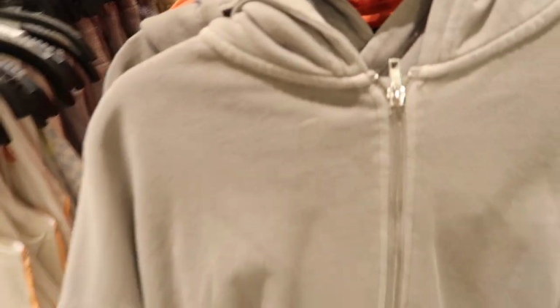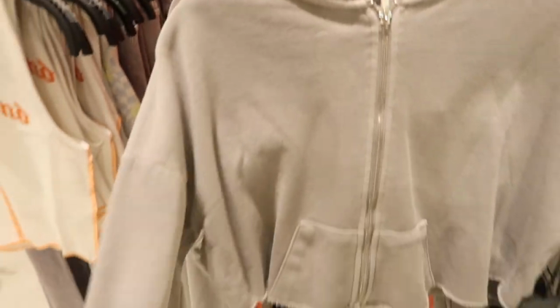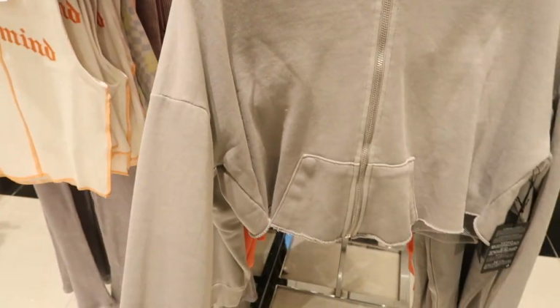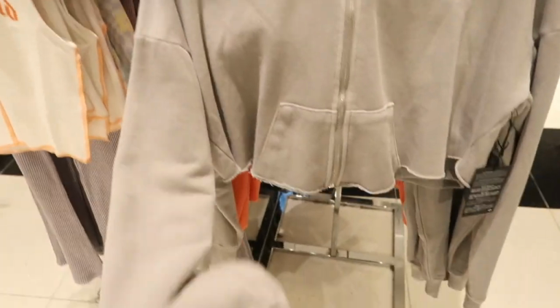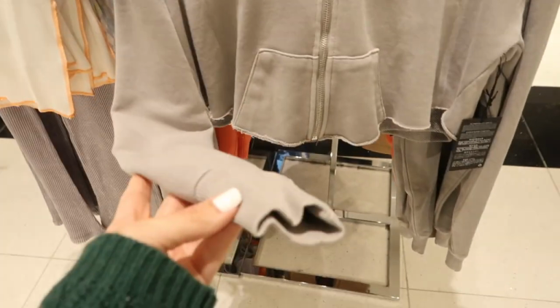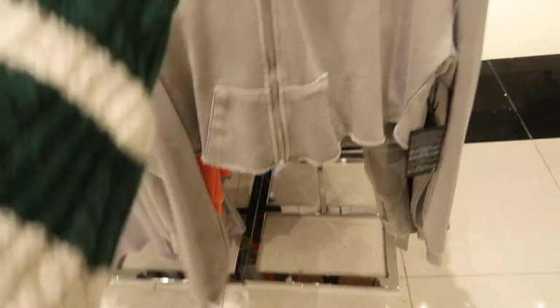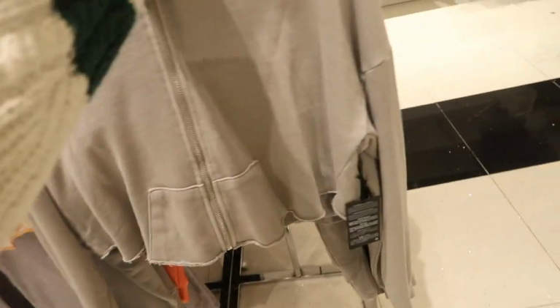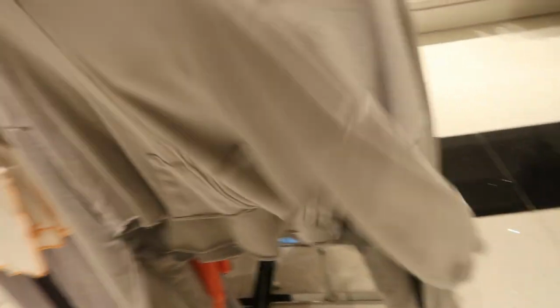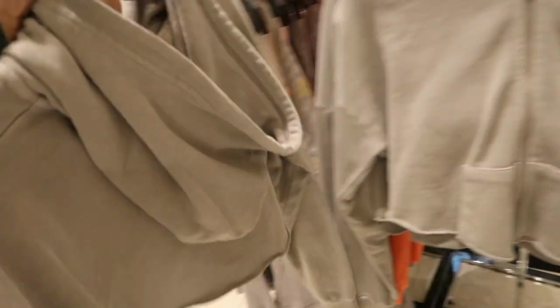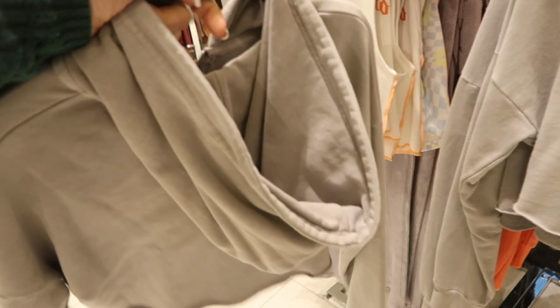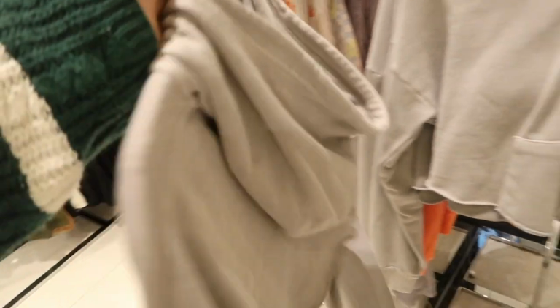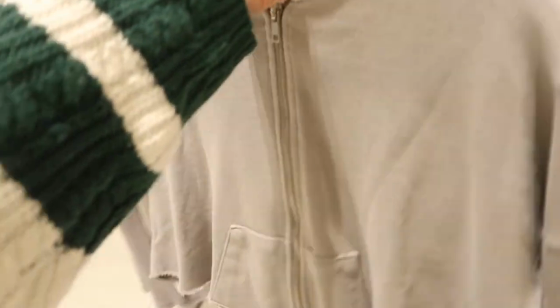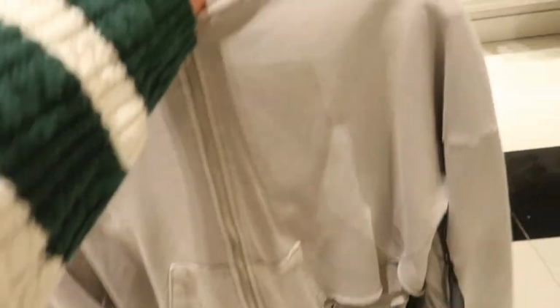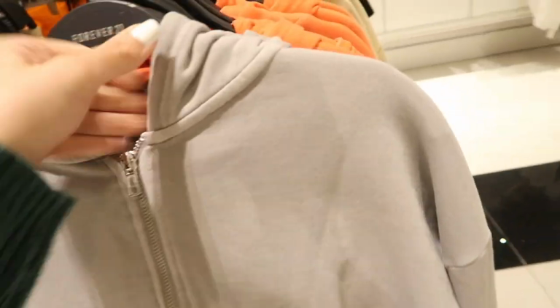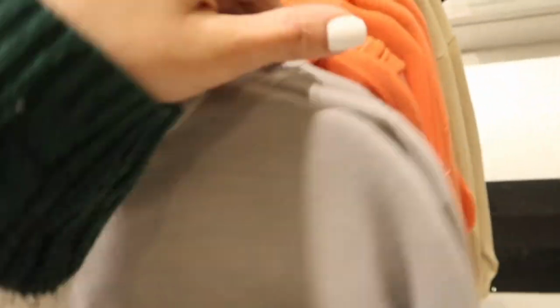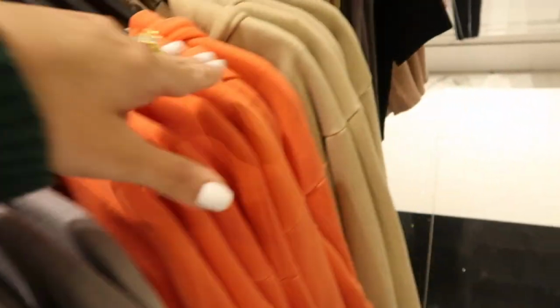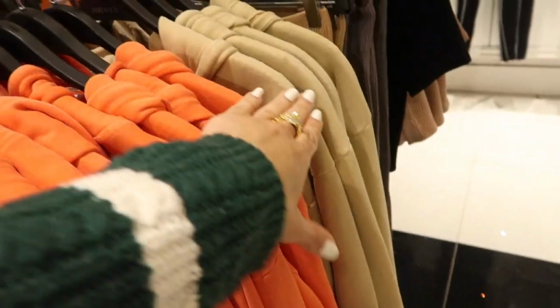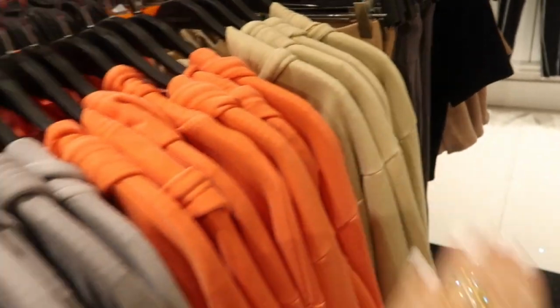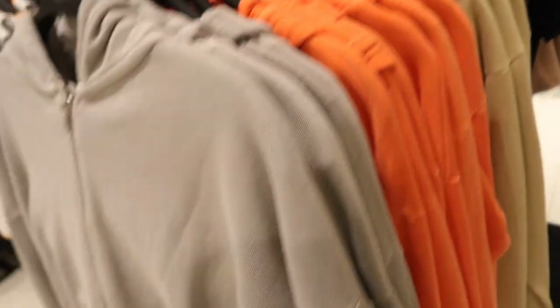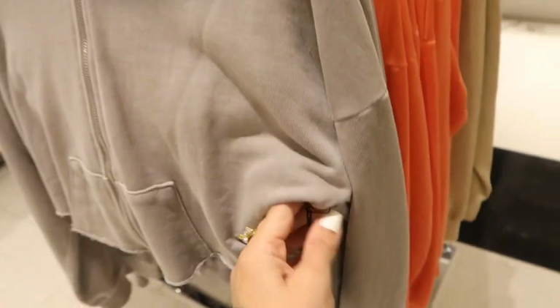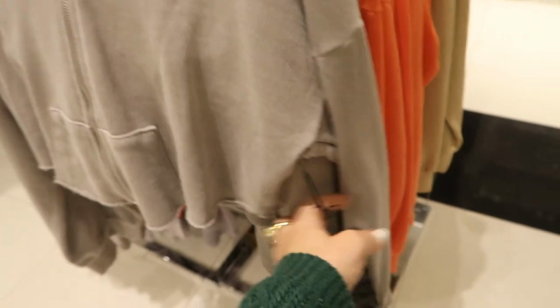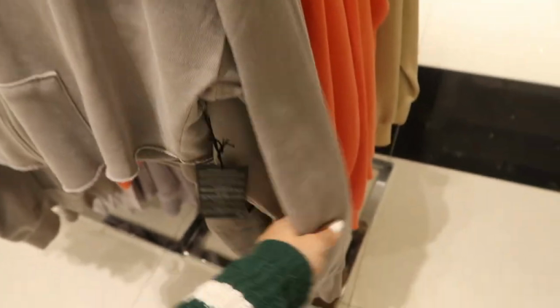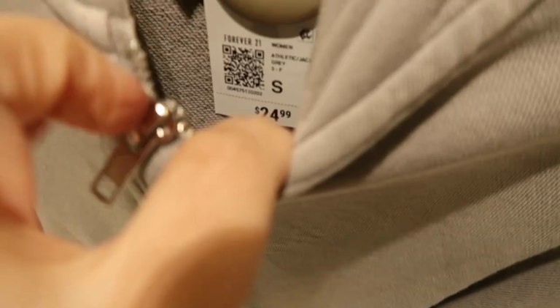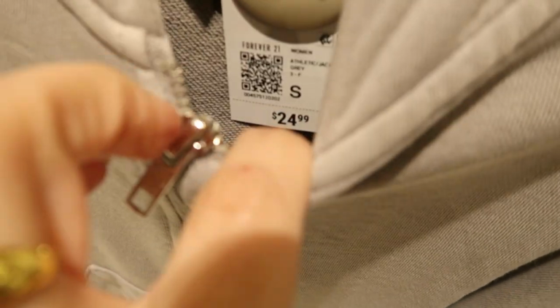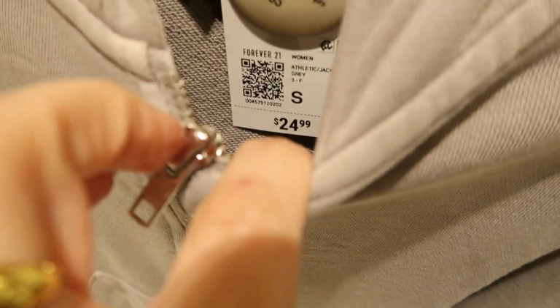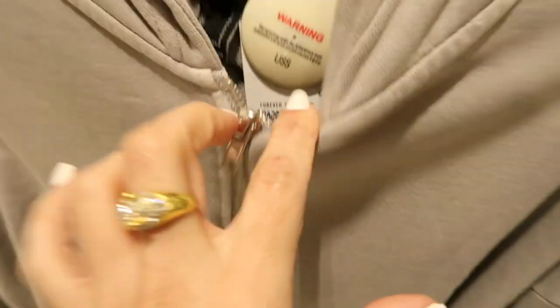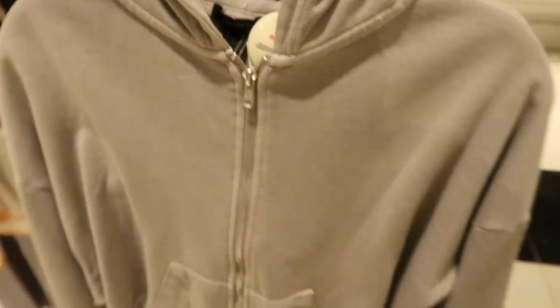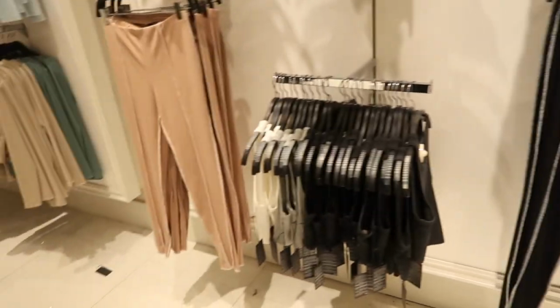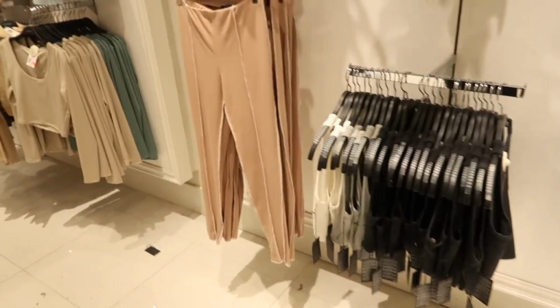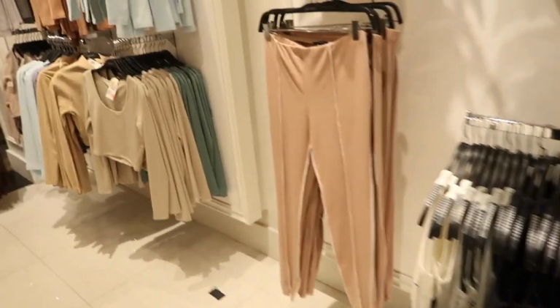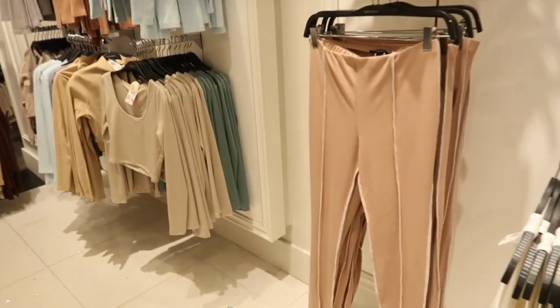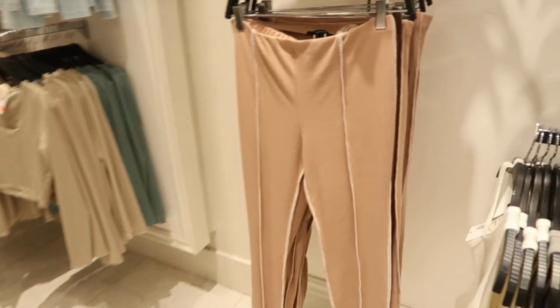New little cropped hoodie — these are a terry kind of material, so a perfect little spring sweatshirt. Has the drop sleeve, ribbed wrists, that same kind of fit through the back. It comes in the gray, there's orange and khaki, and these are $24.99.